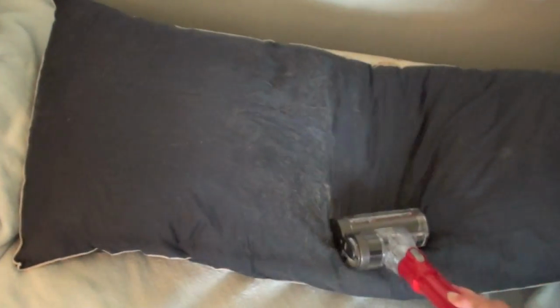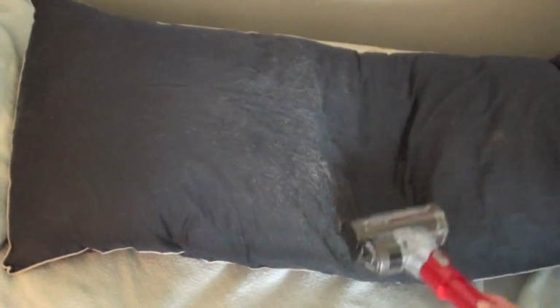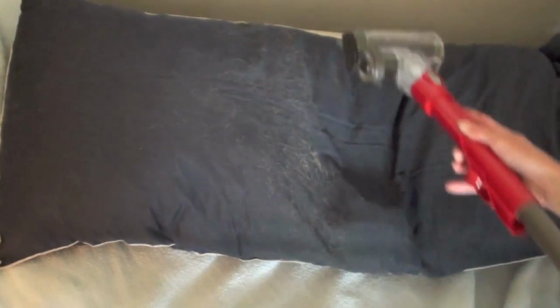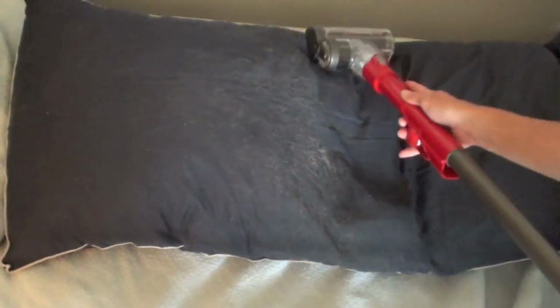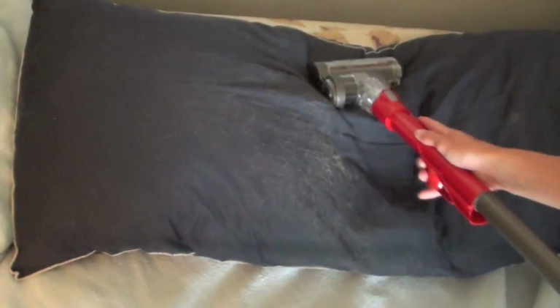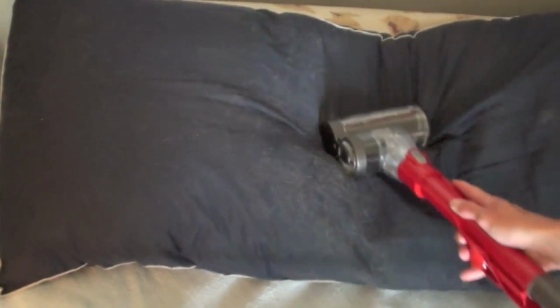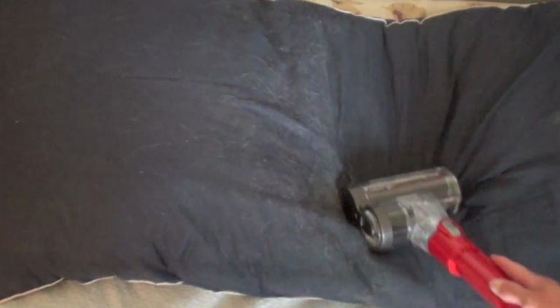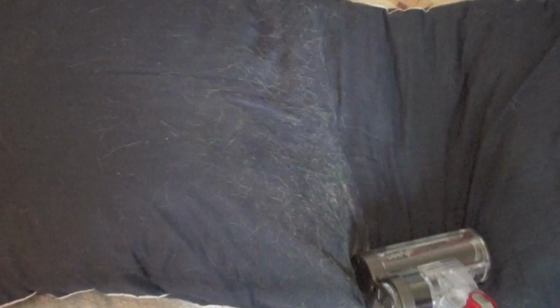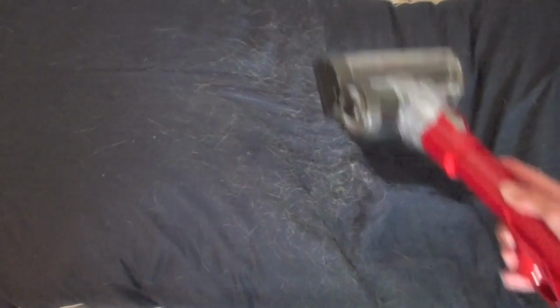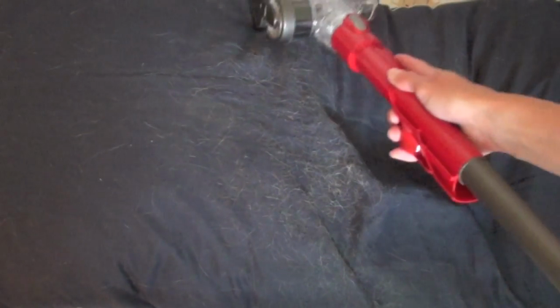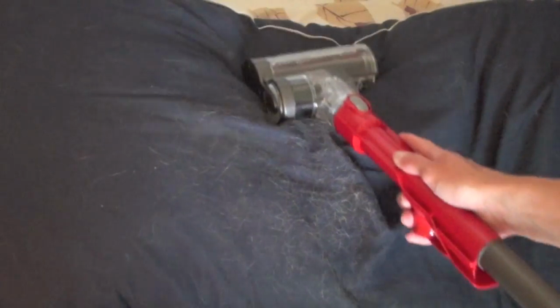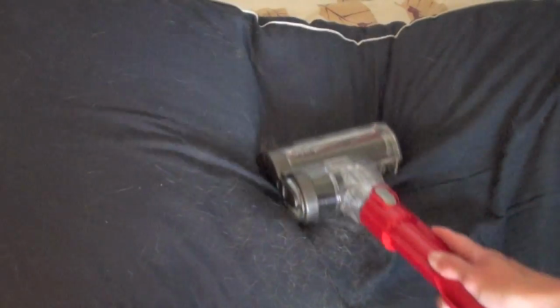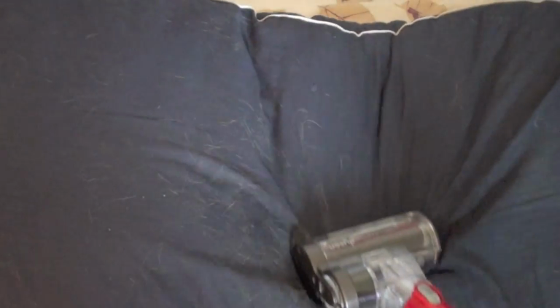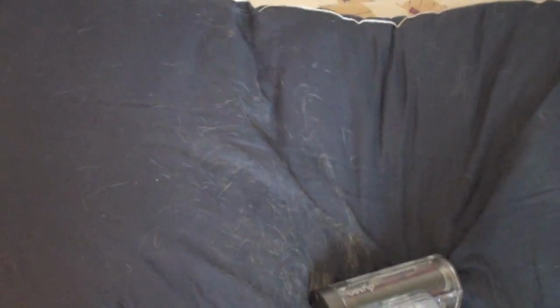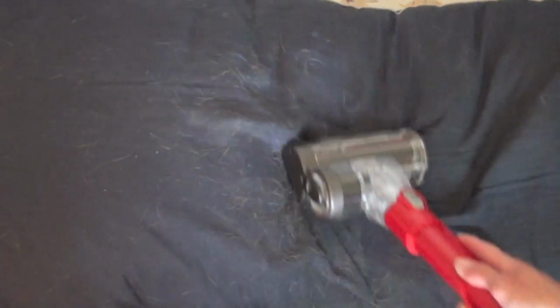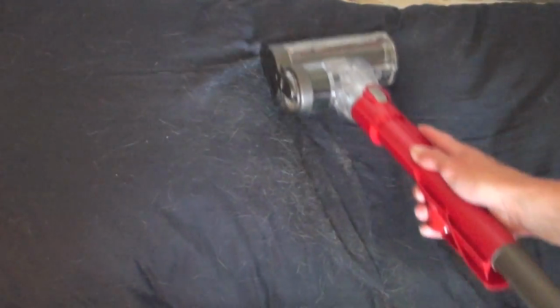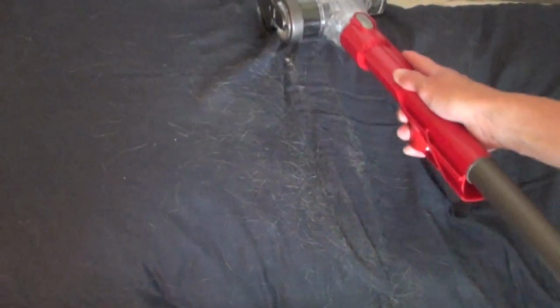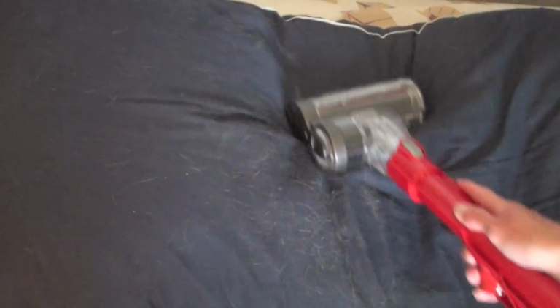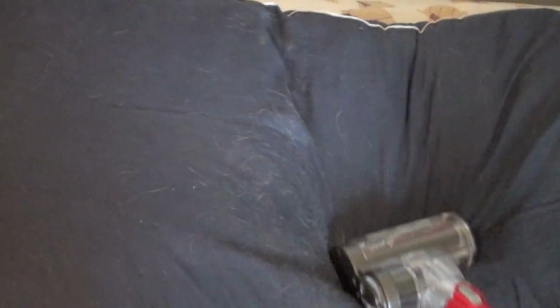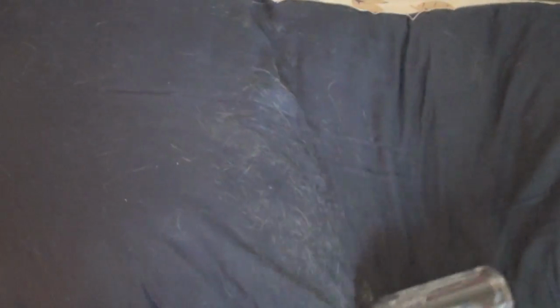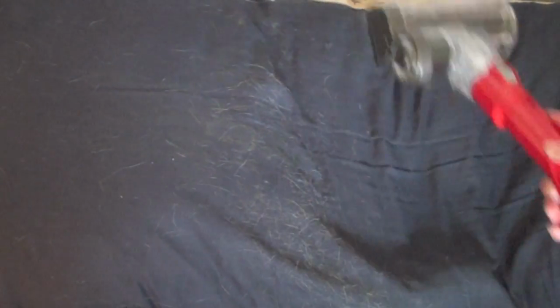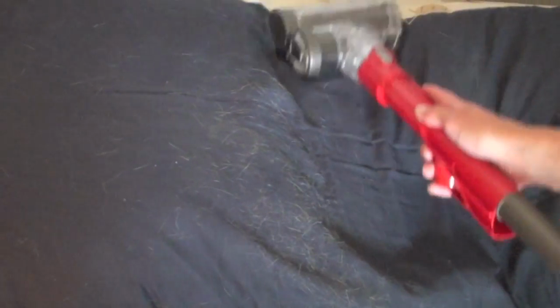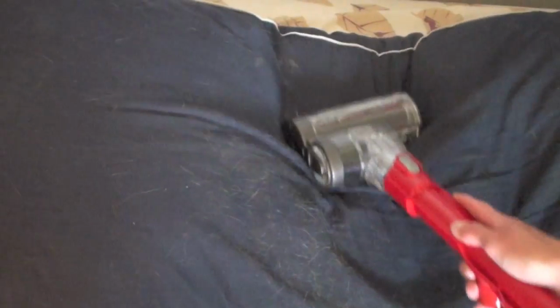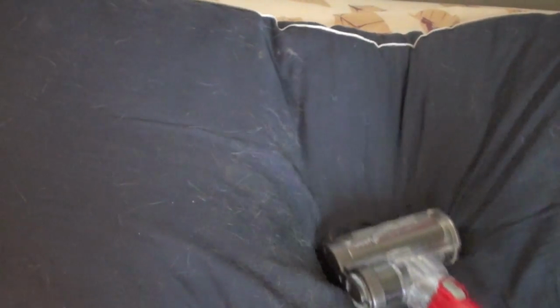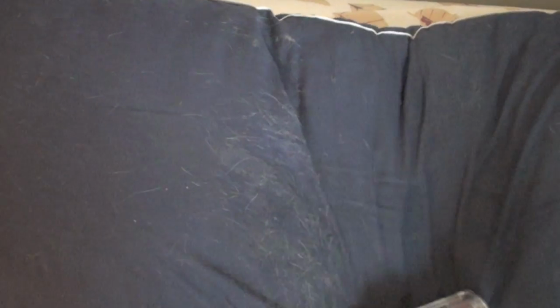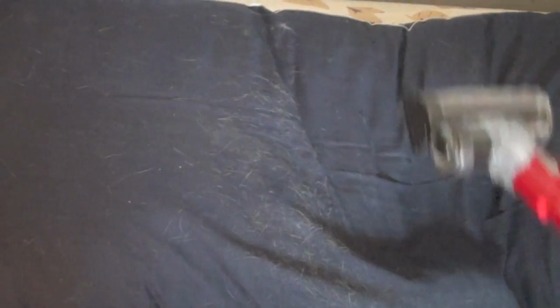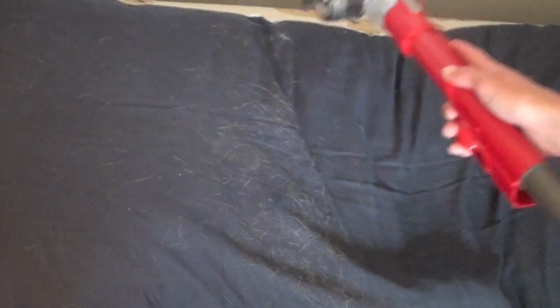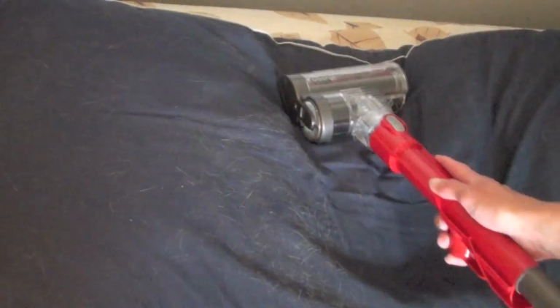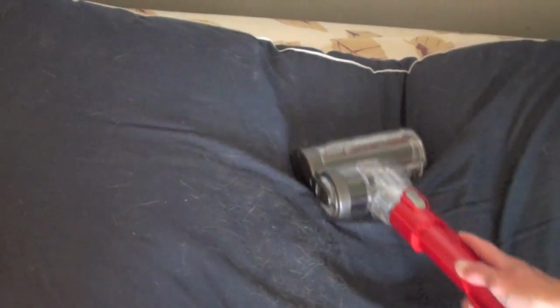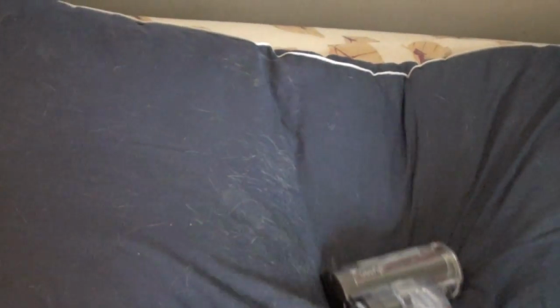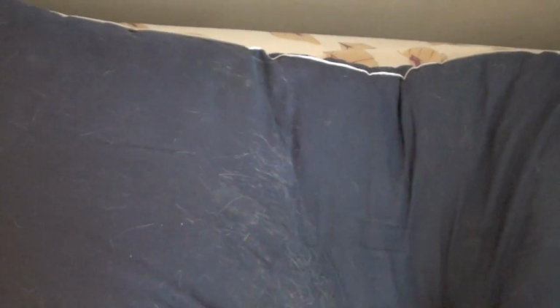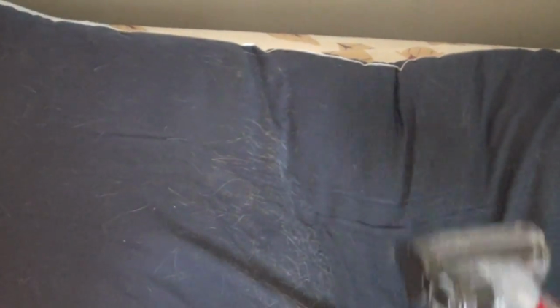An air-powered turbine brush is included with the Dyson Animal. It works well at cleaning pet hair that is stuck to upholstery. Some pet hair will cling to the felt on the cleaning head.